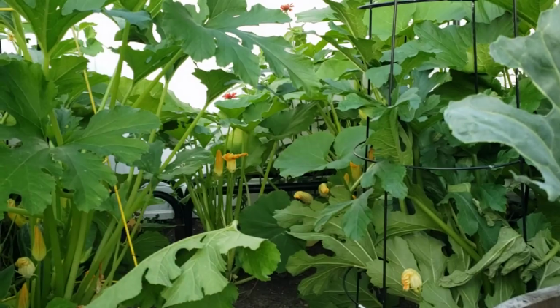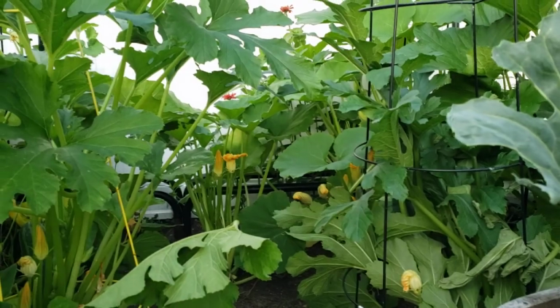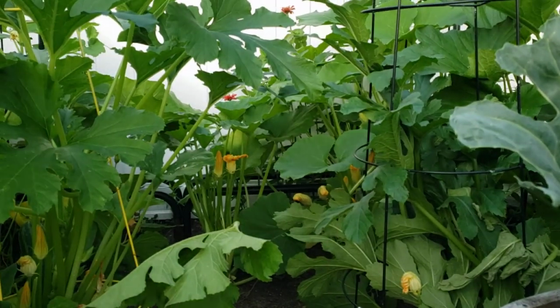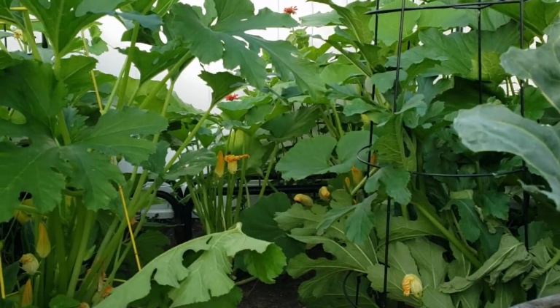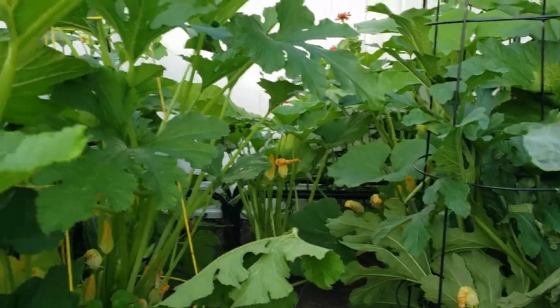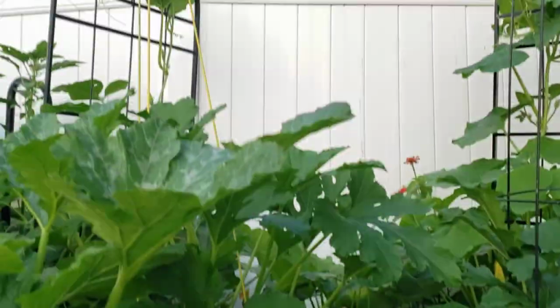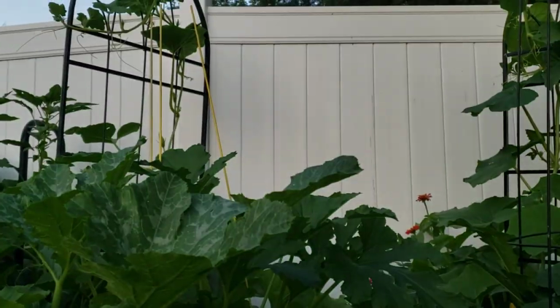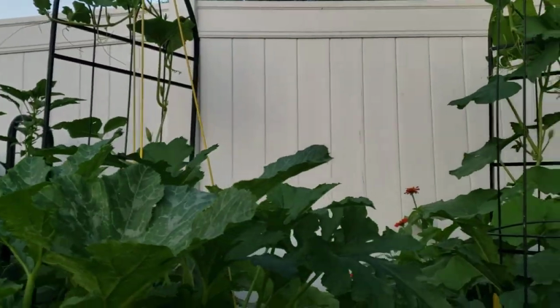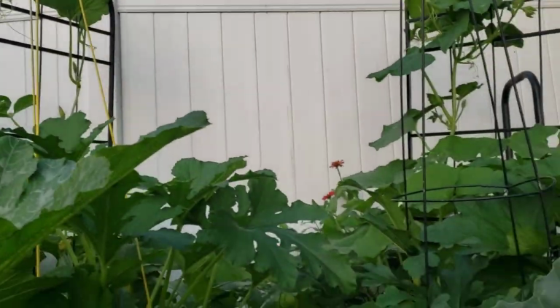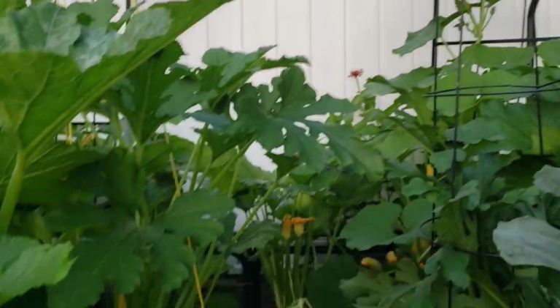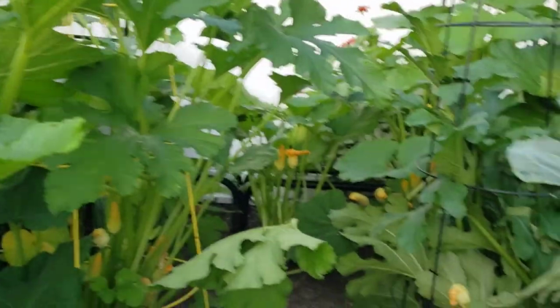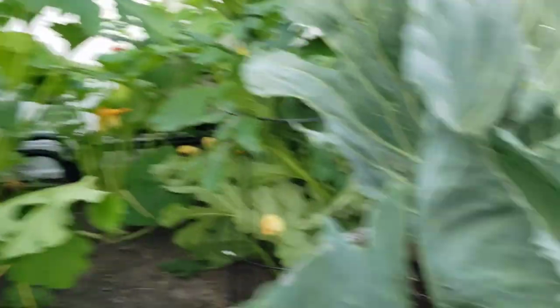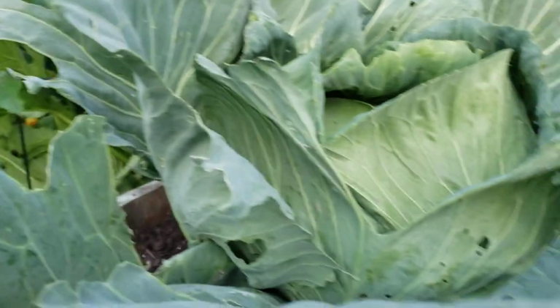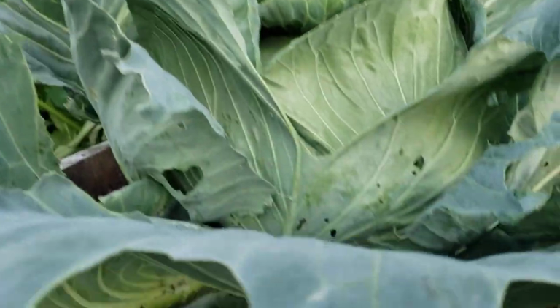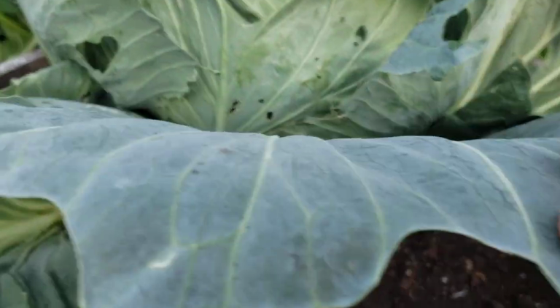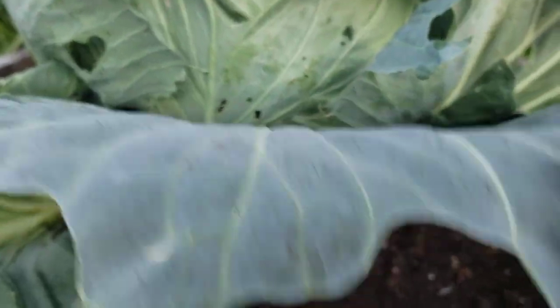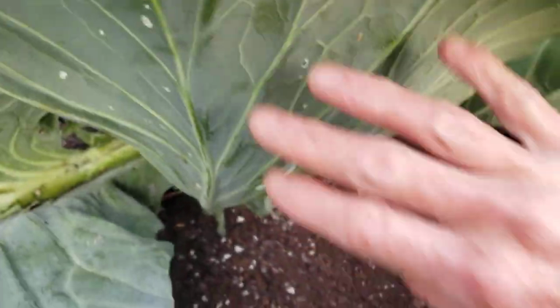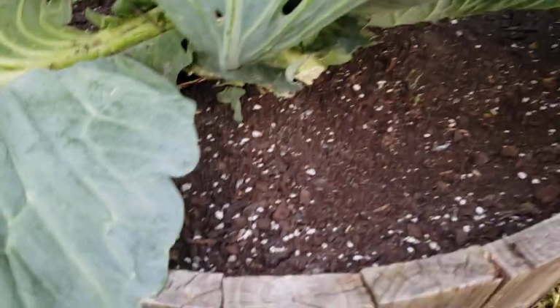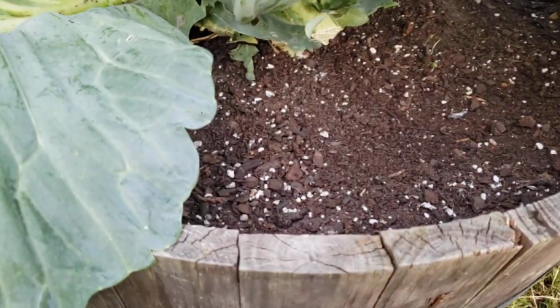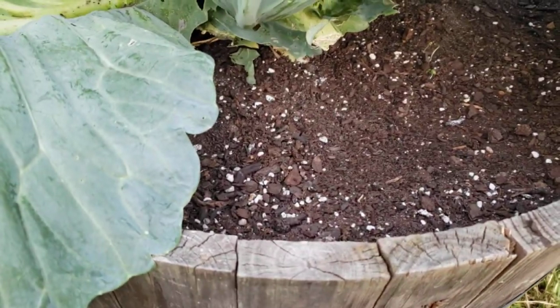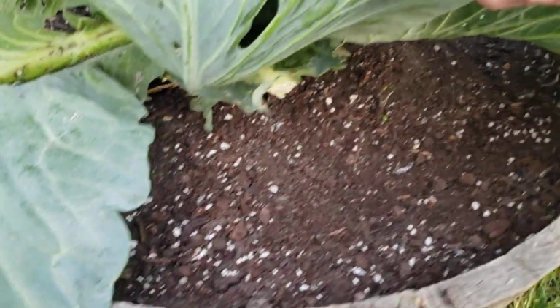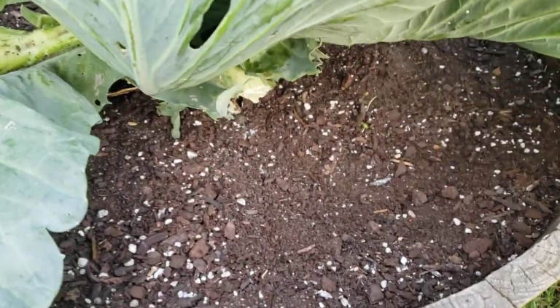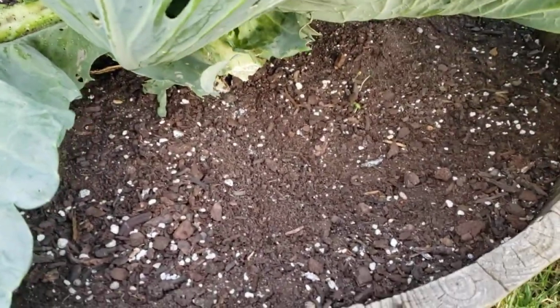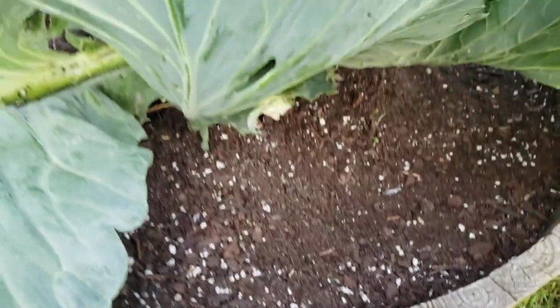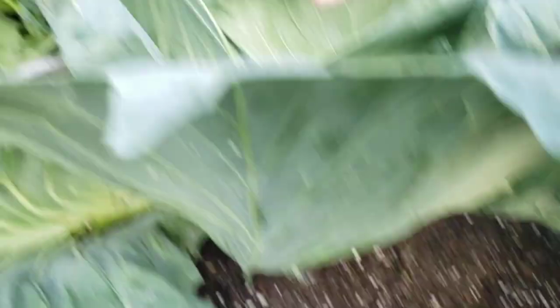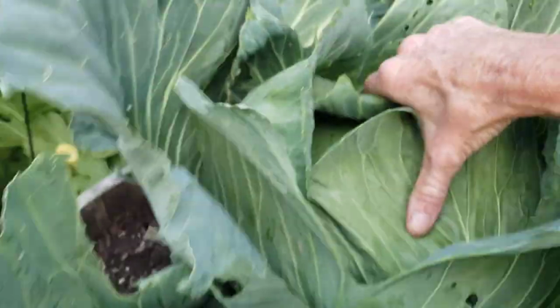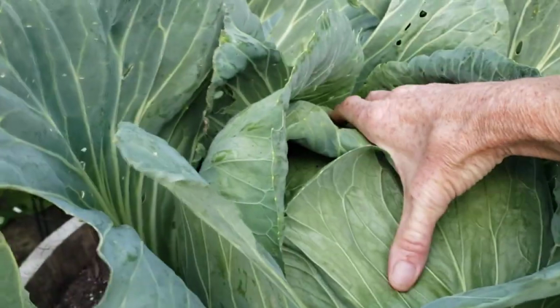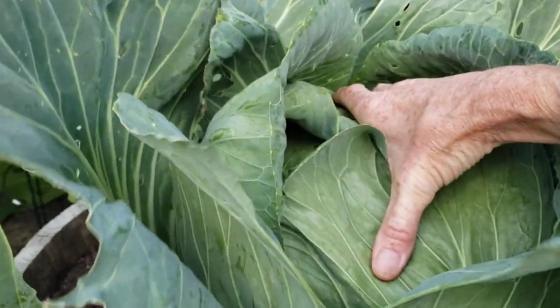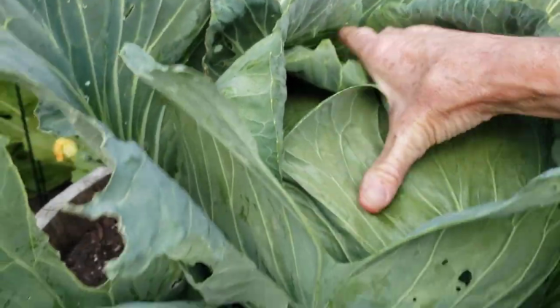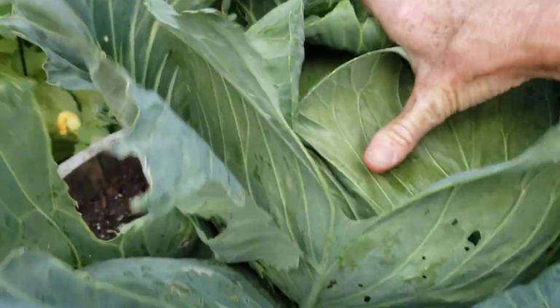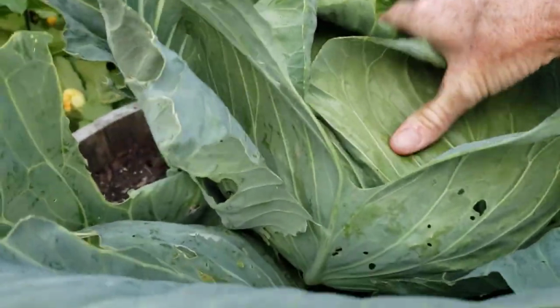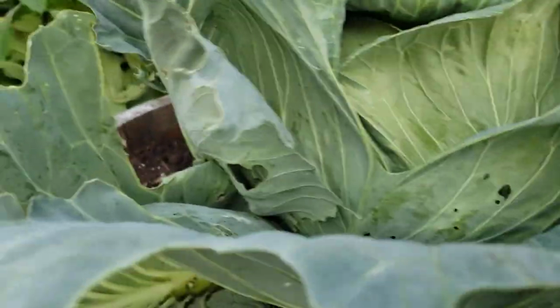Hi friends and welcome back. We're over at the section where squash and zucchini are growing. This is my big Cocozella cross. I cut a lot of leaves off the bottom and gave them to the chickens, but this is doing amazing.